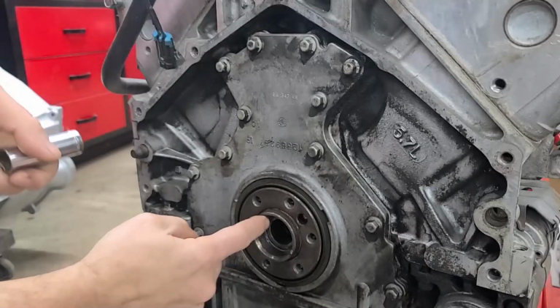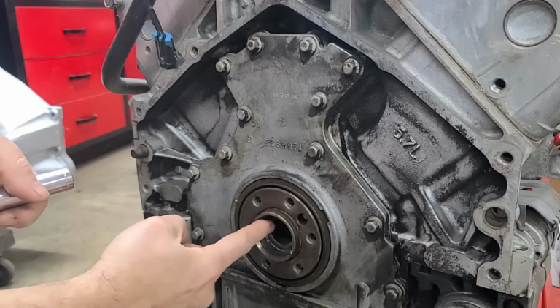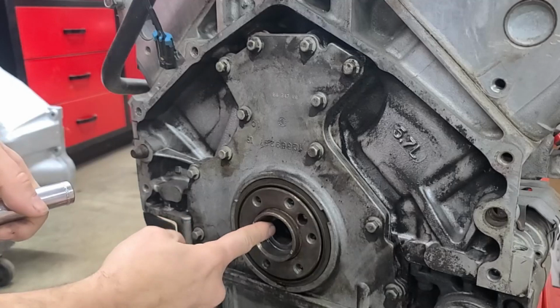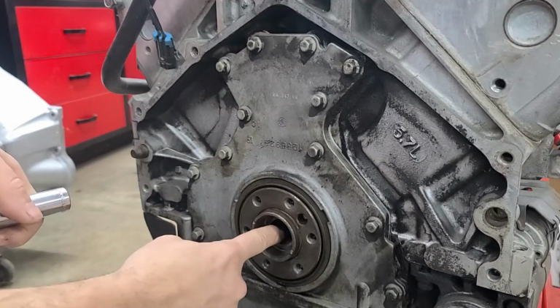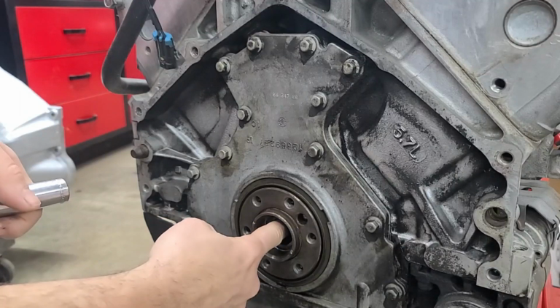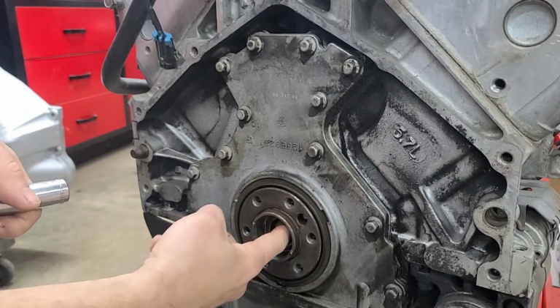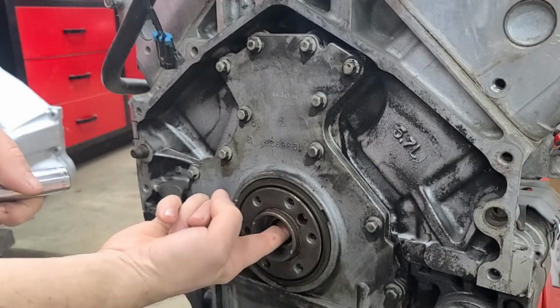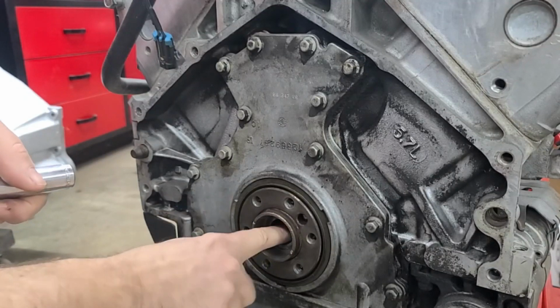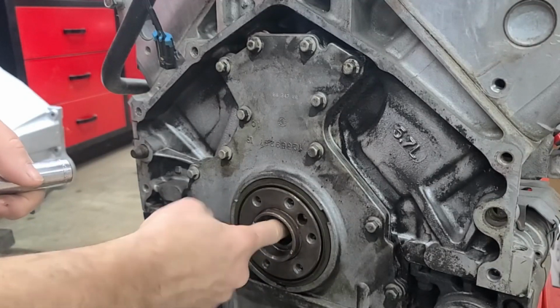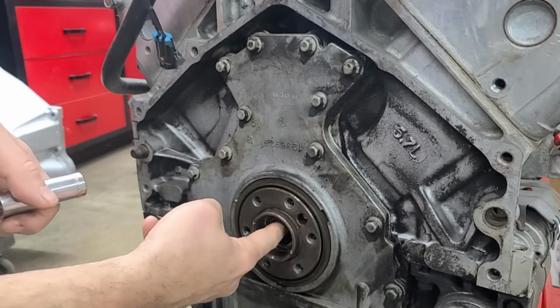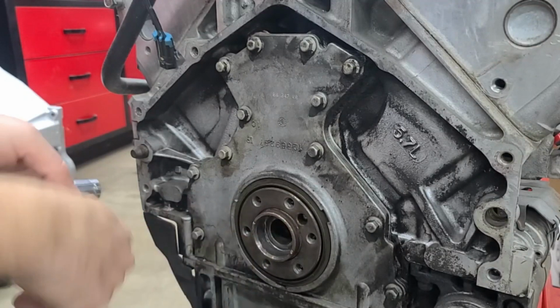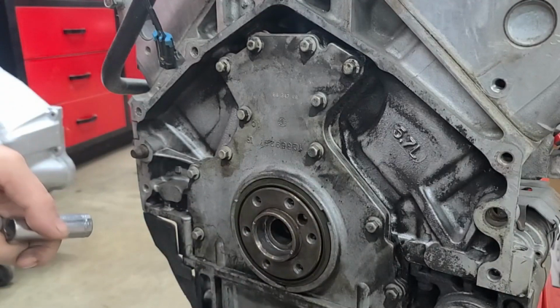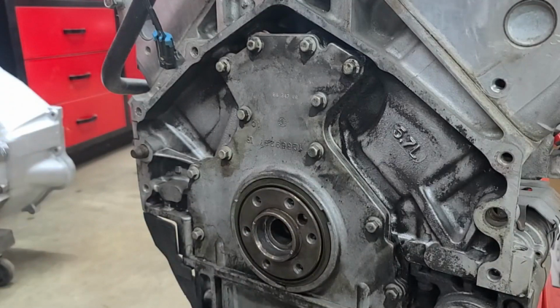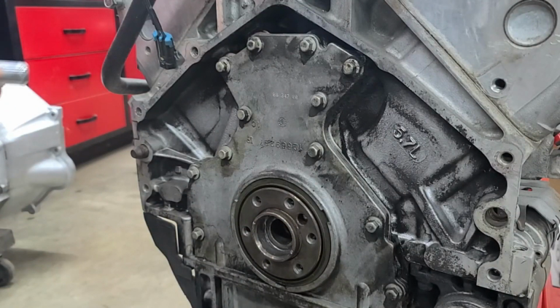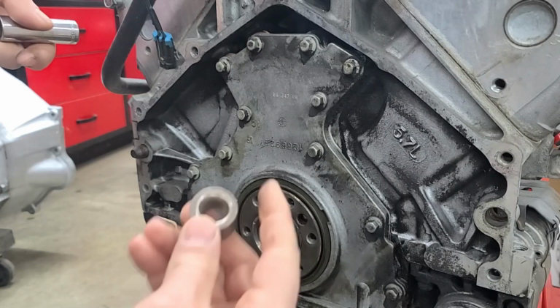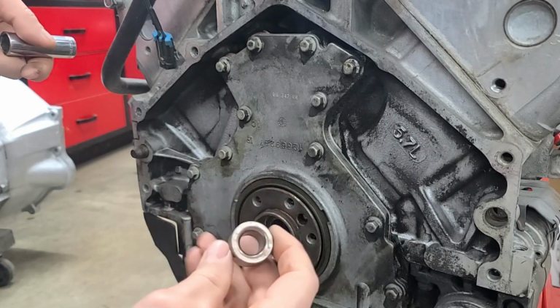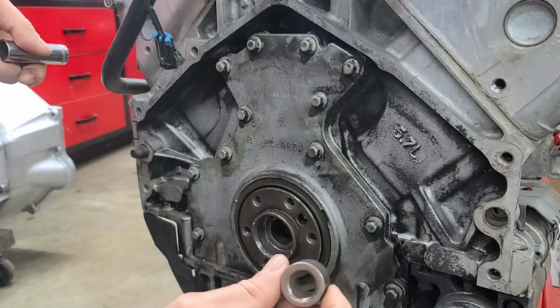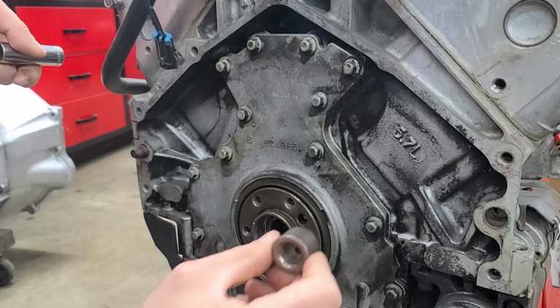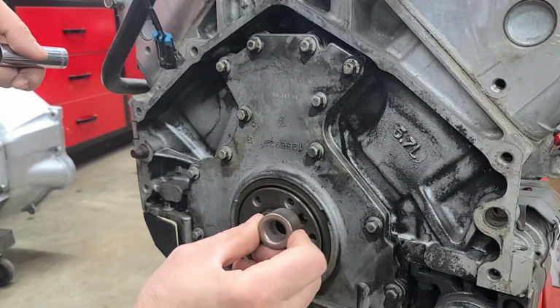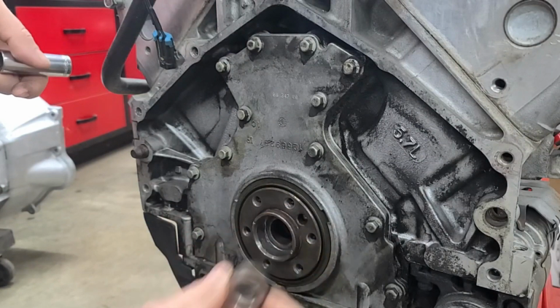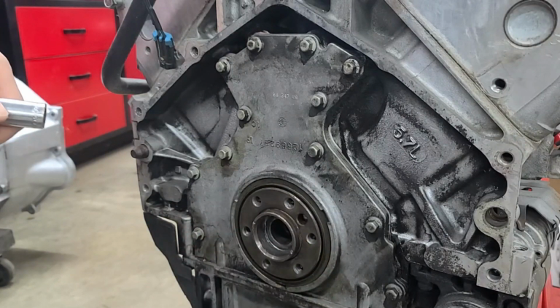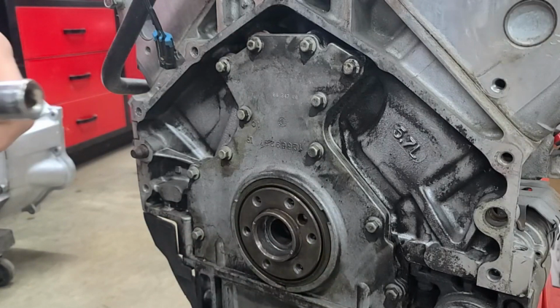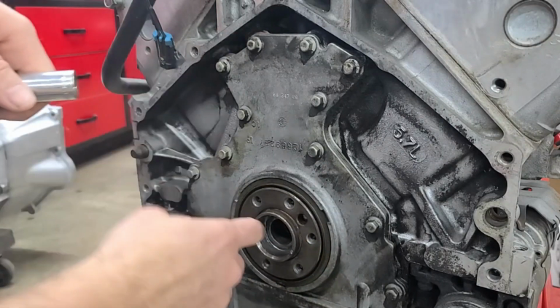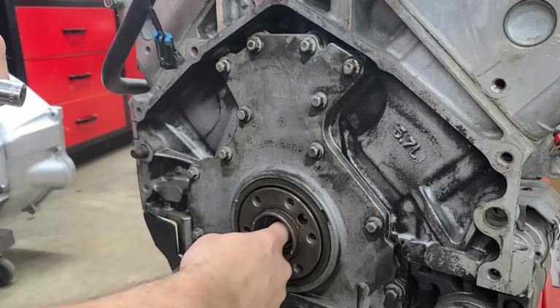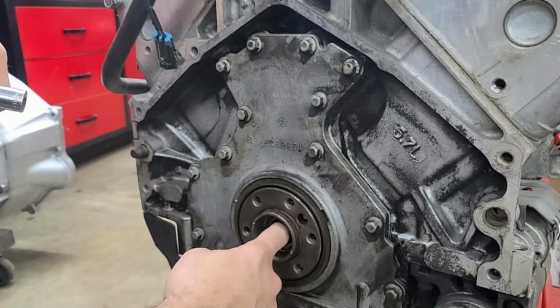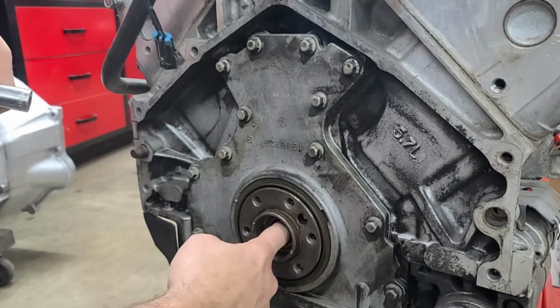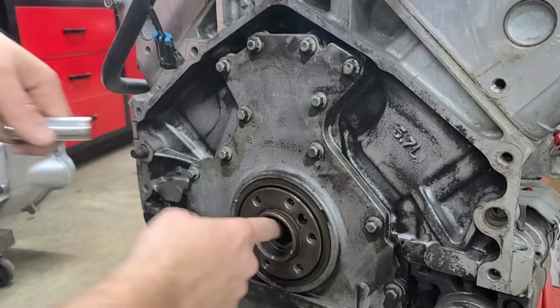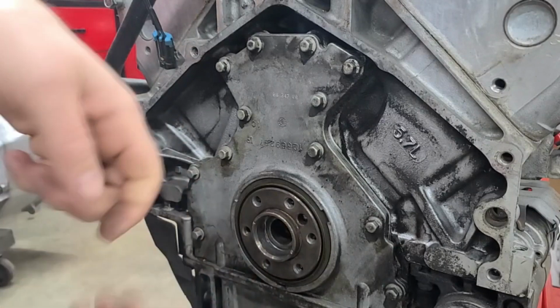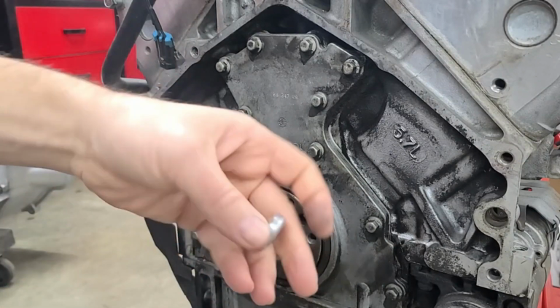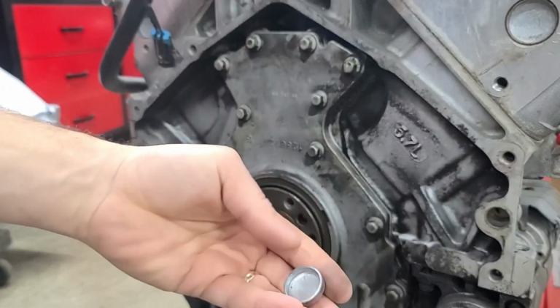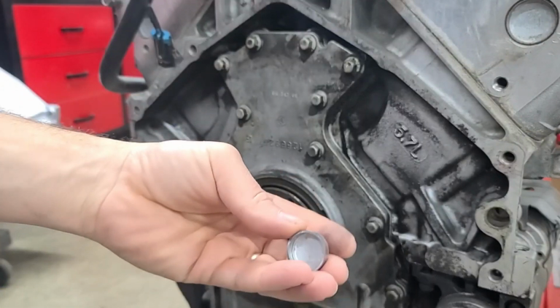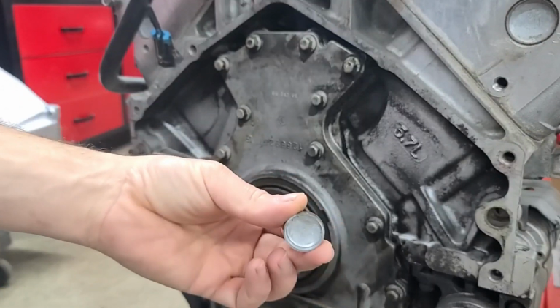On the end of the crankshaft, if you slide your finger in, you can feel there's a big ridge. That's where your pilot bearing or your pilot bushing will sit down on. Behind that, there's another little ridge, and that is where this goes back to.